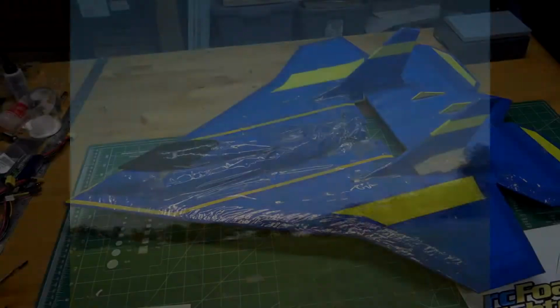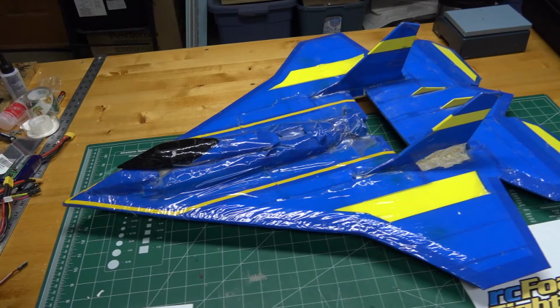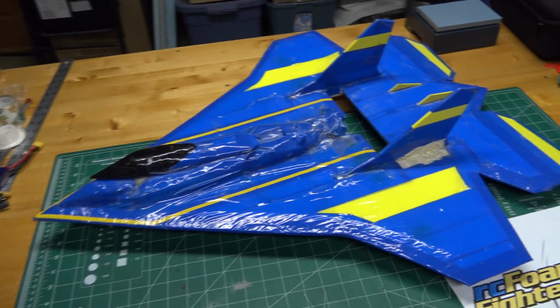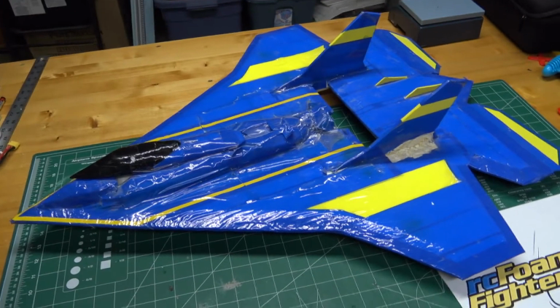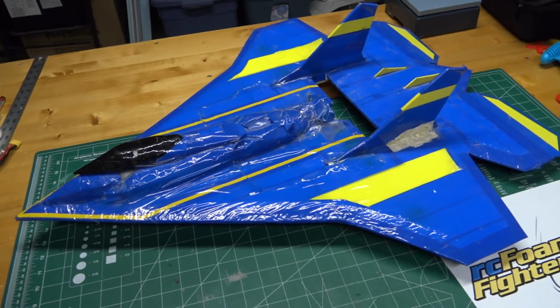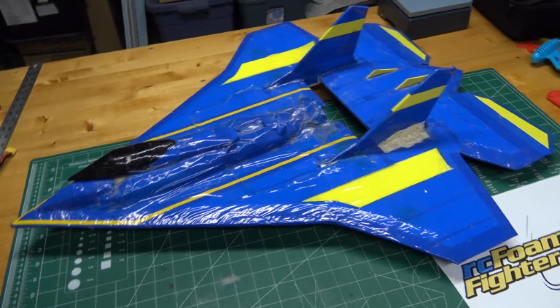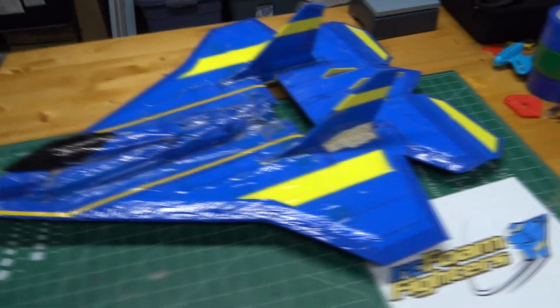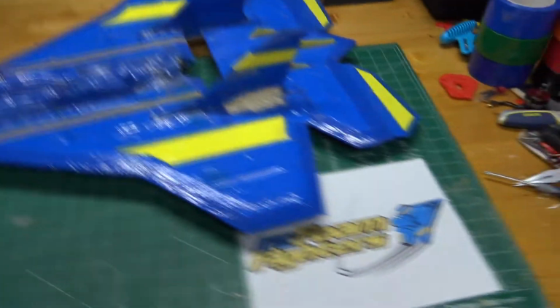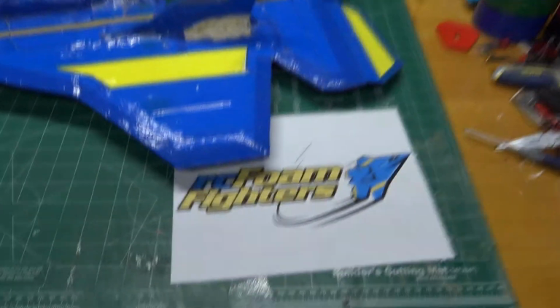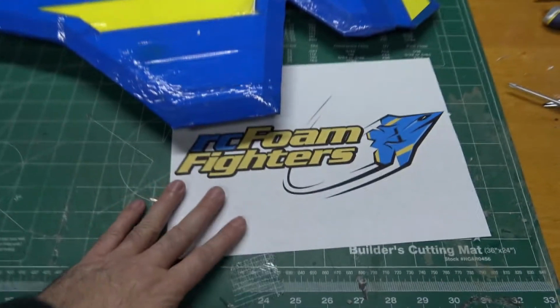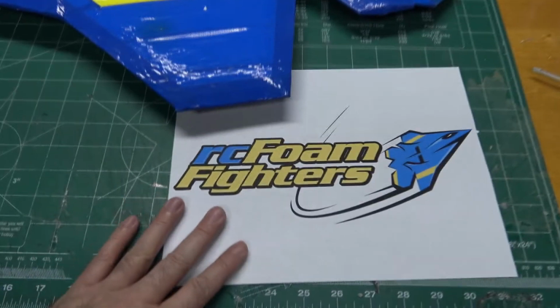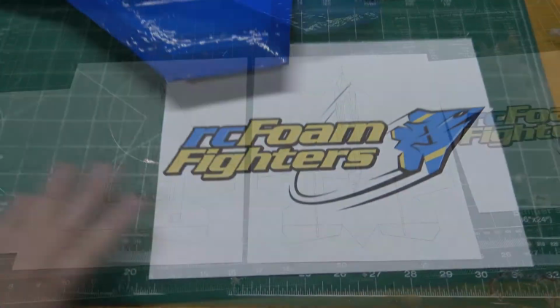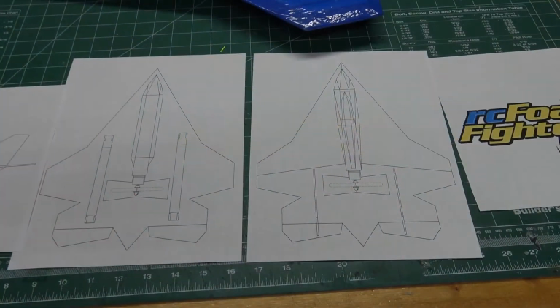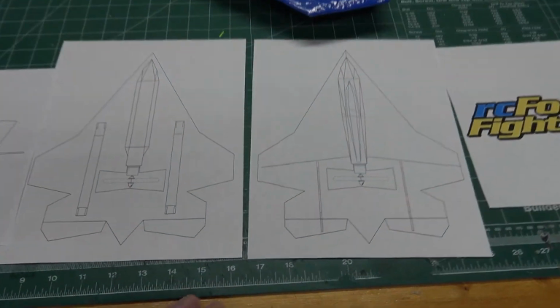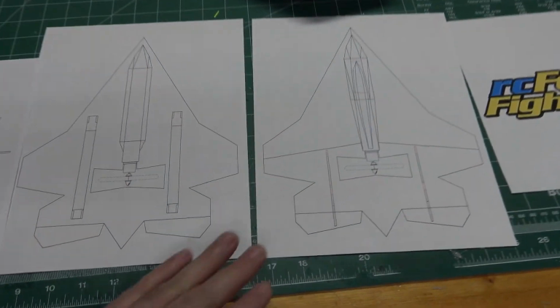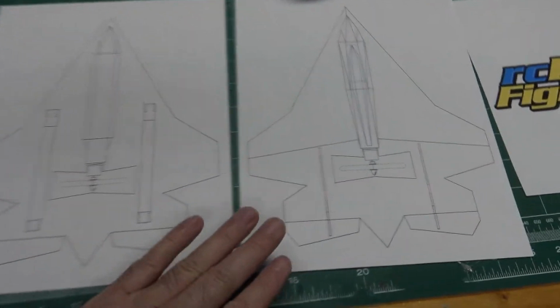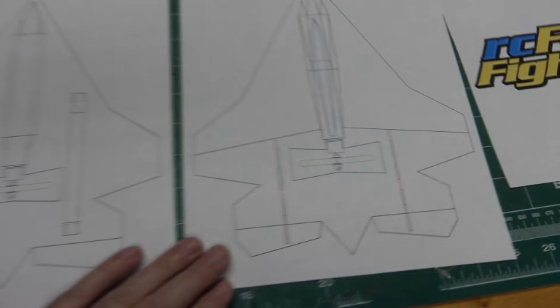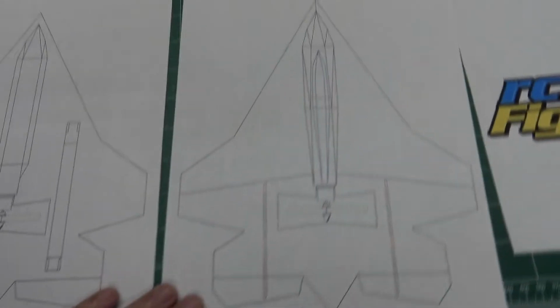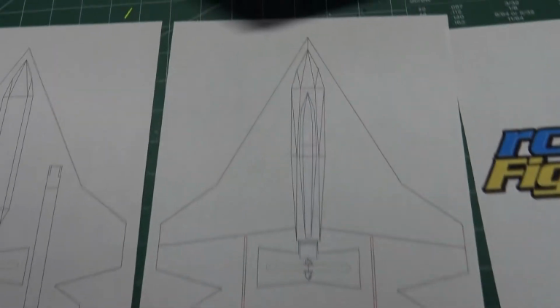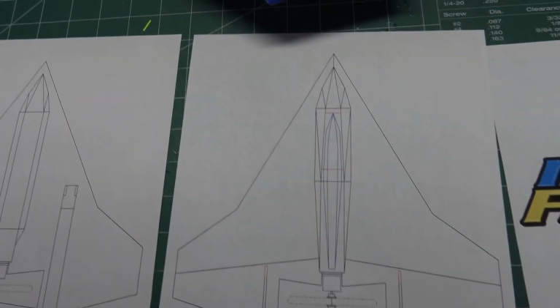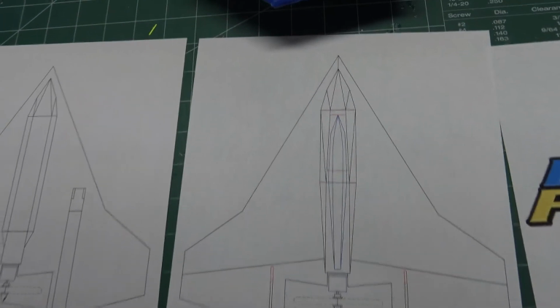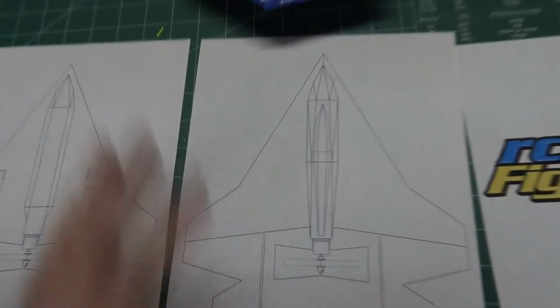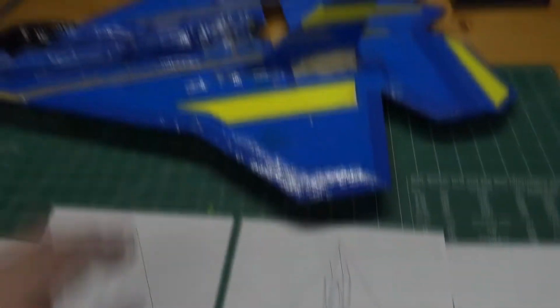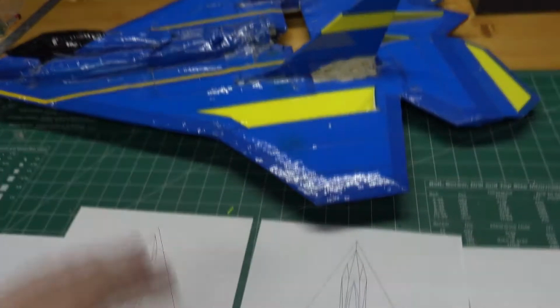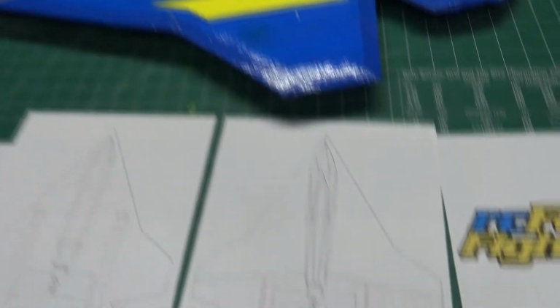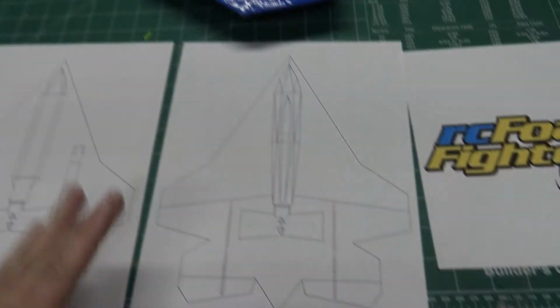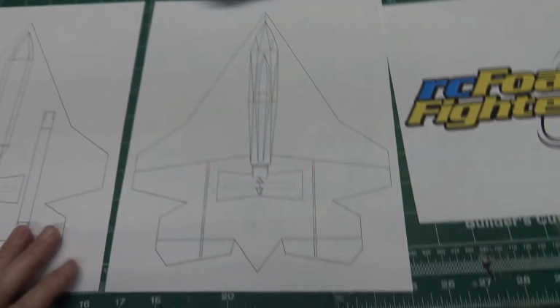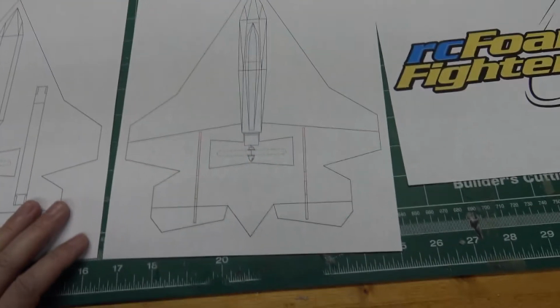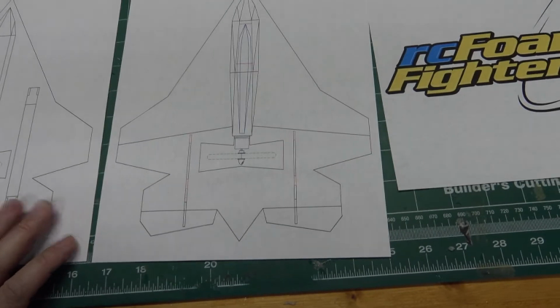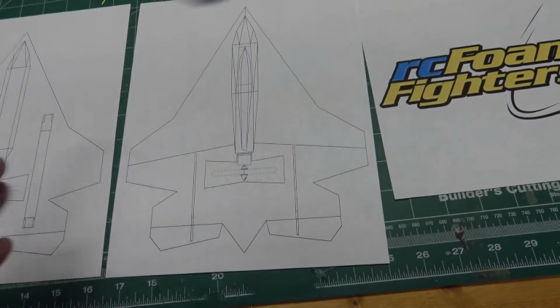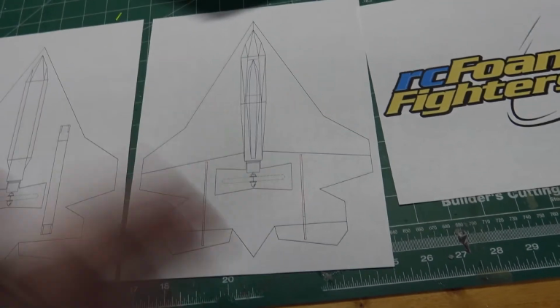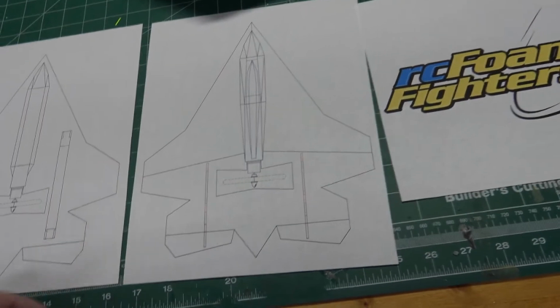Anyway, that's a look at the old plane that was the inspiration for our RCFoamFighters logo. Here's a couple of sketches of what I drew in CAD. Basically the model is going to resemble that old plane, but there are going to be some modifications from stuff I've learned over the years.